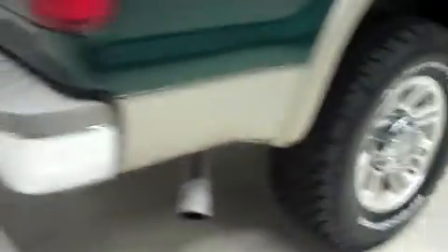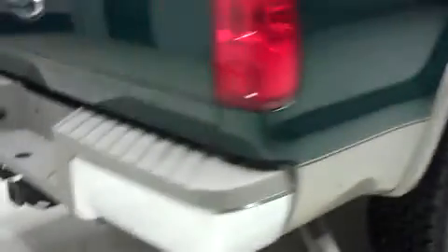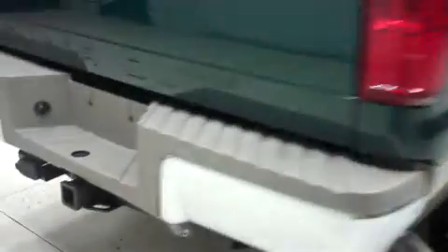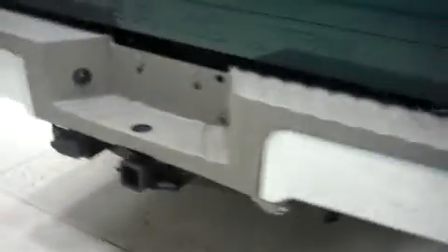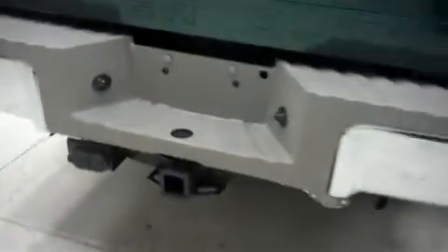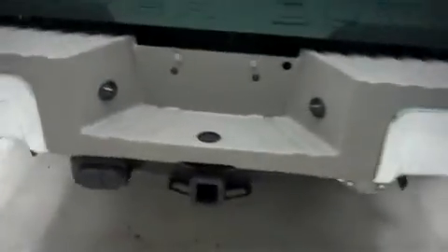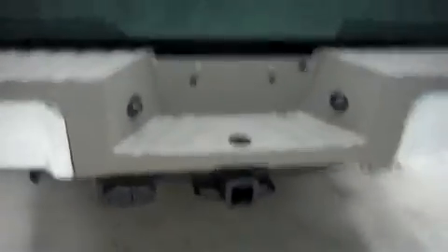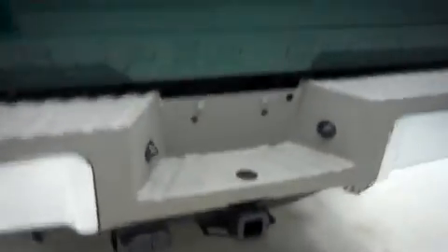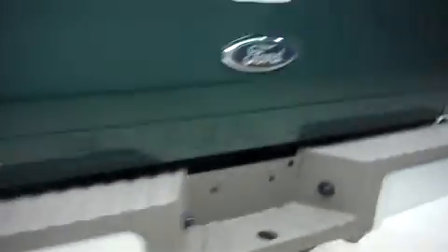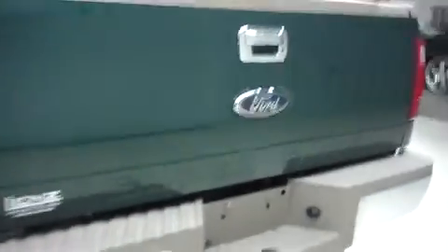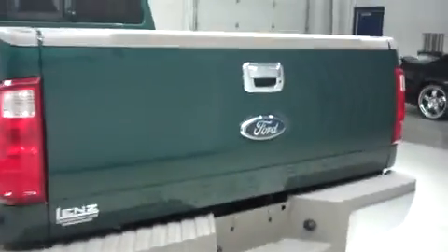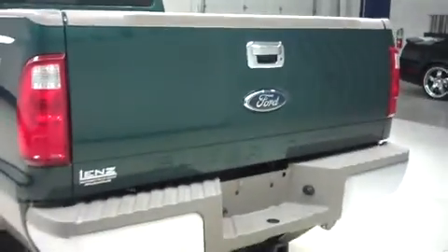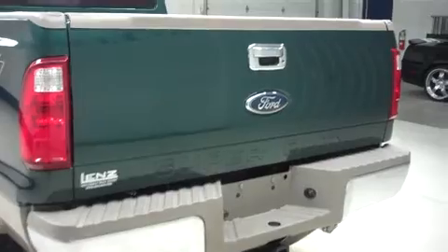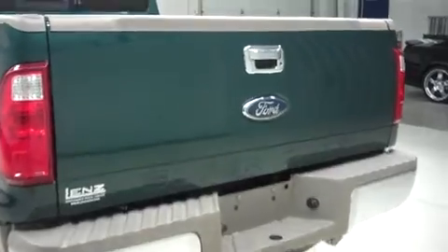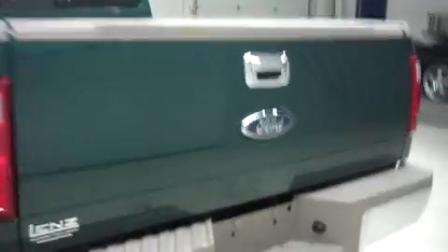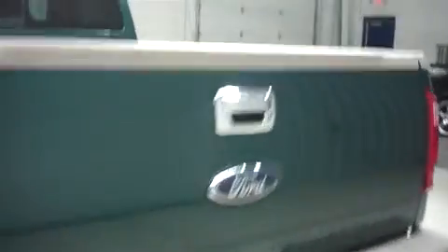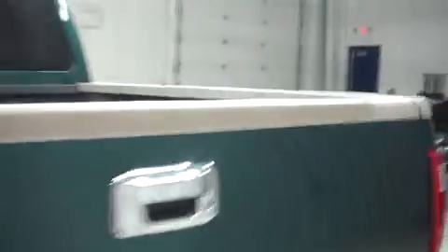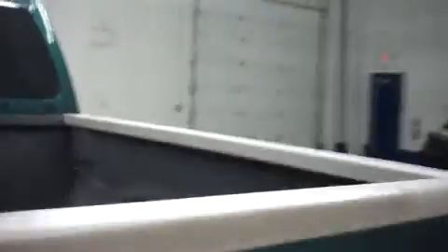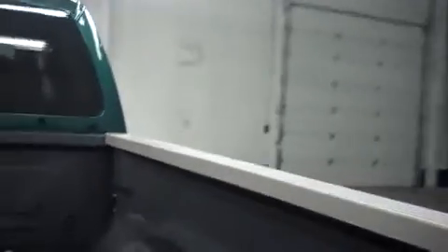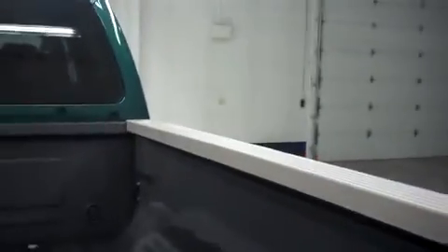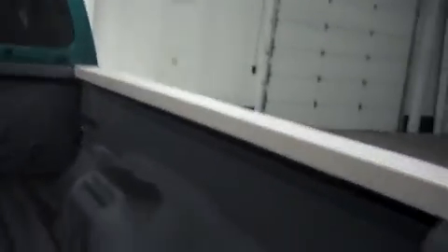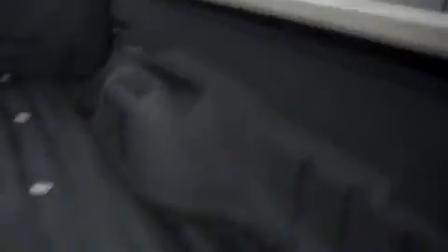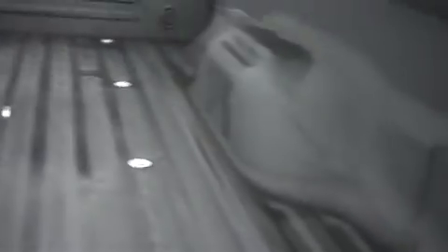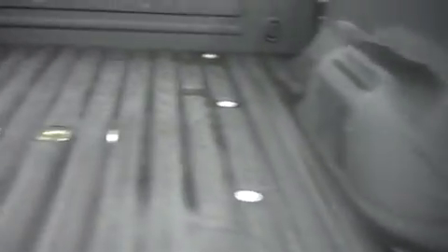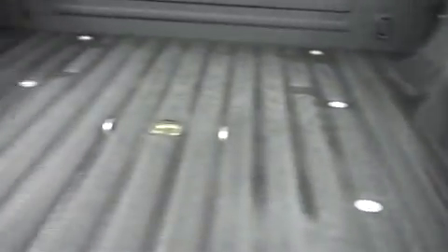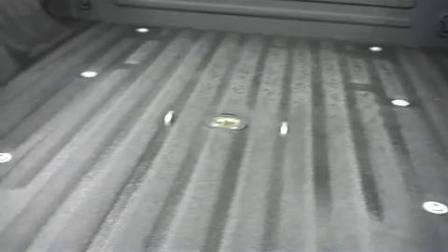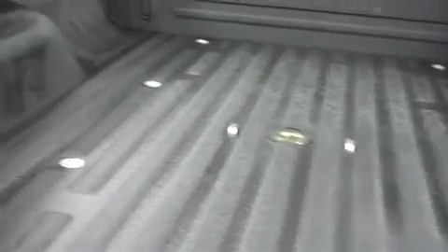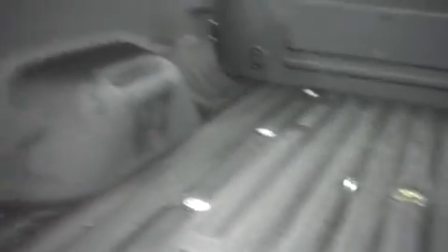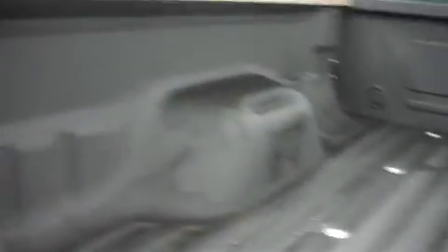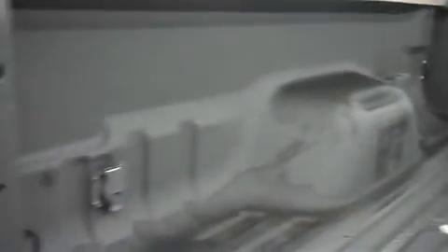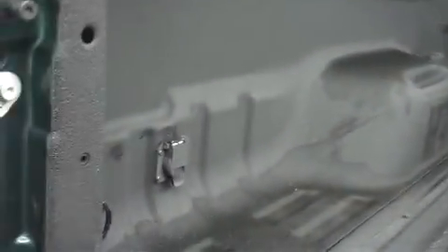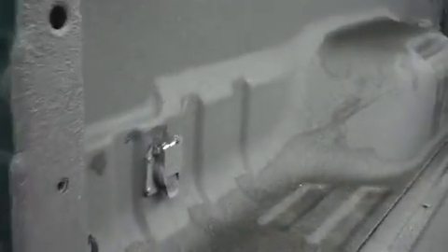This Ford has a towing package and receiver hitch. It's with a locking tailgate. Inside, it has a spray-in bed liner and a B&W gooseneck hitch. This truck also has a power outlet.